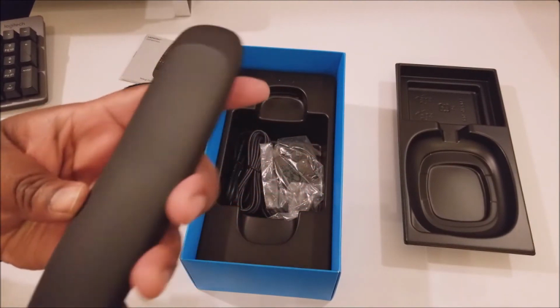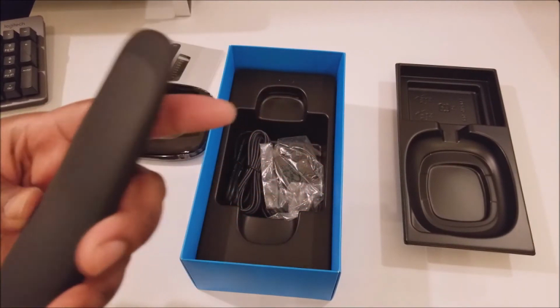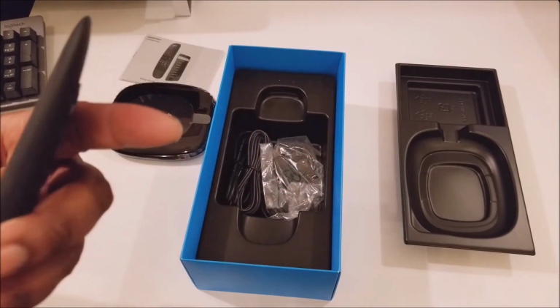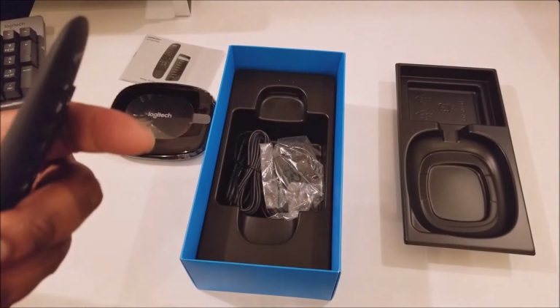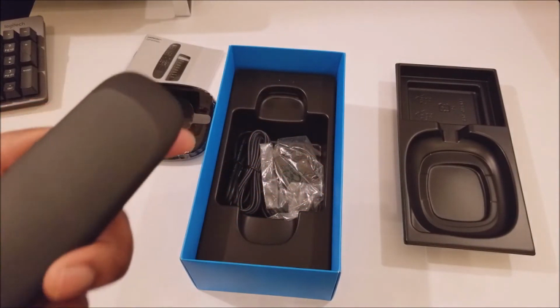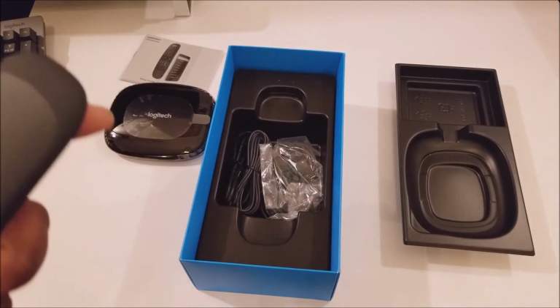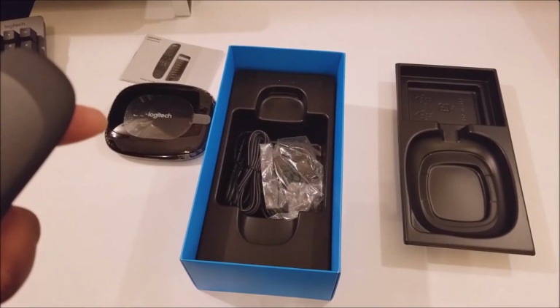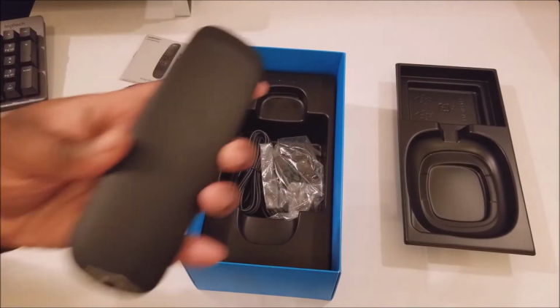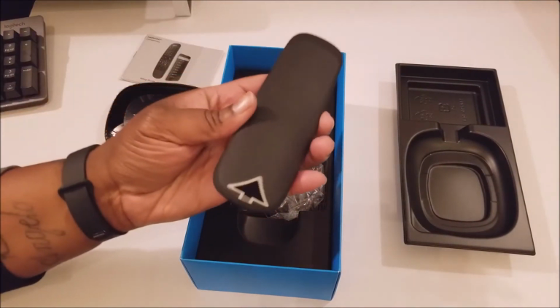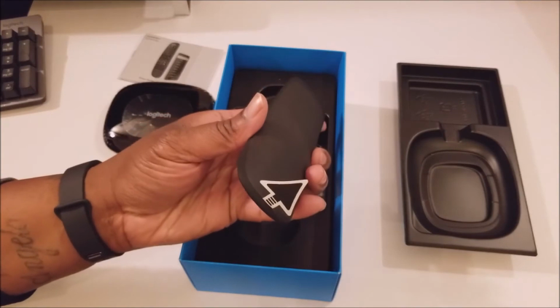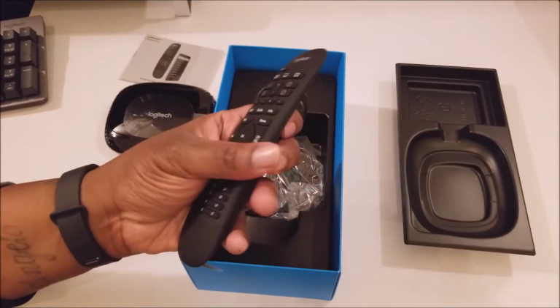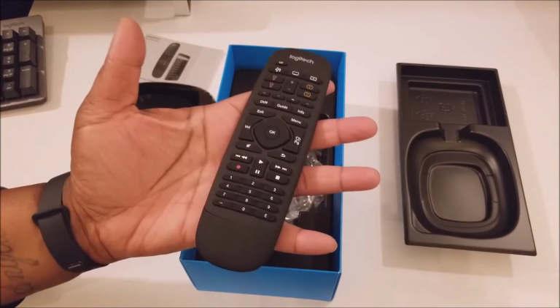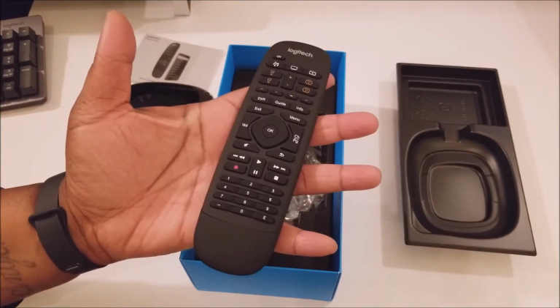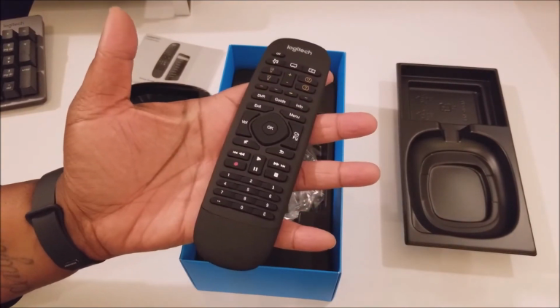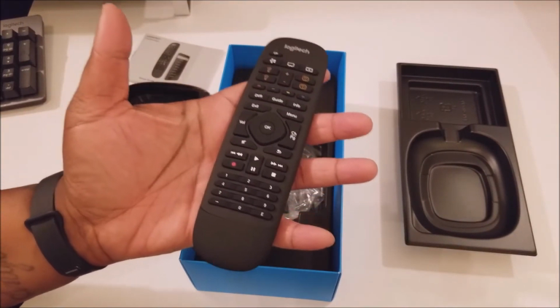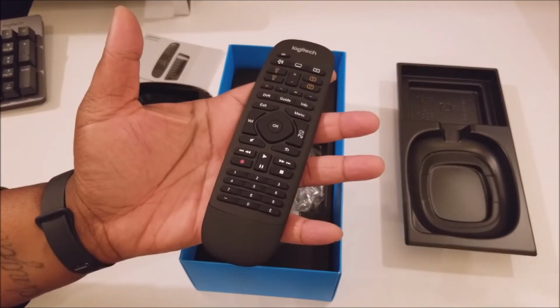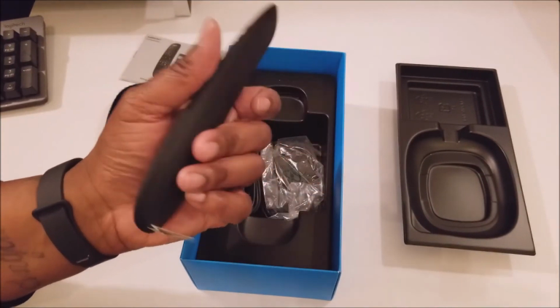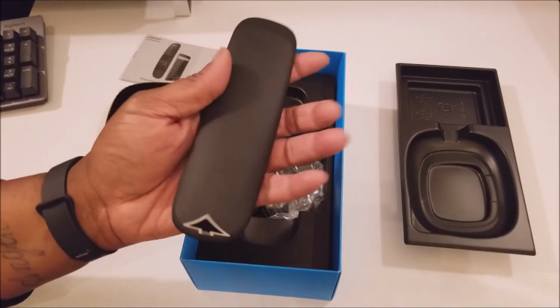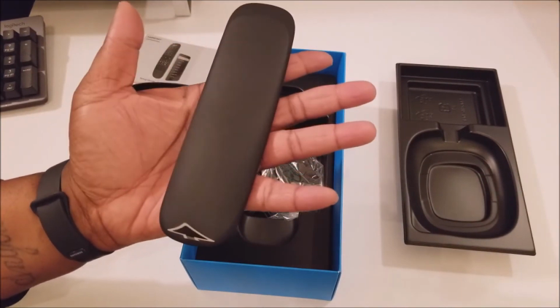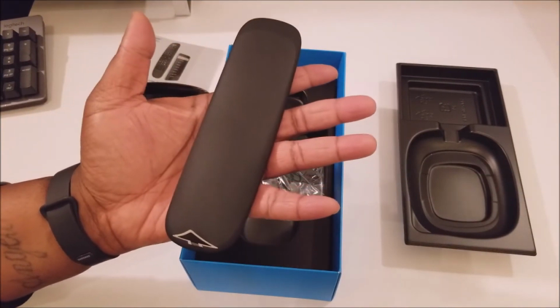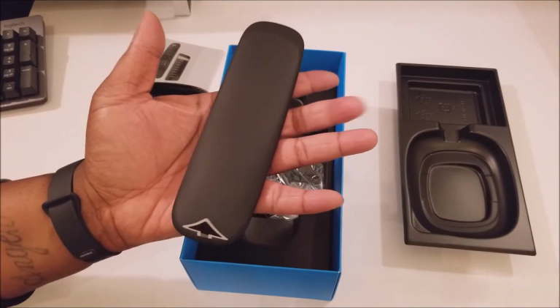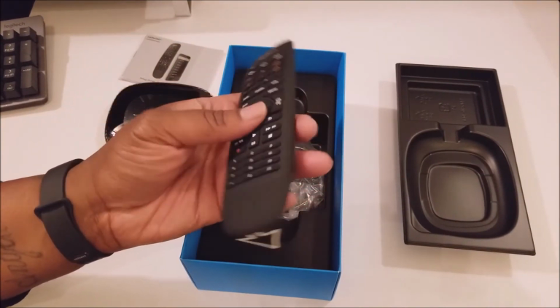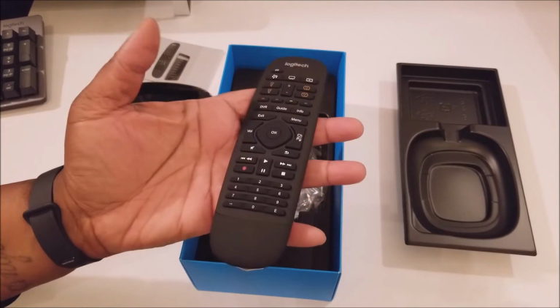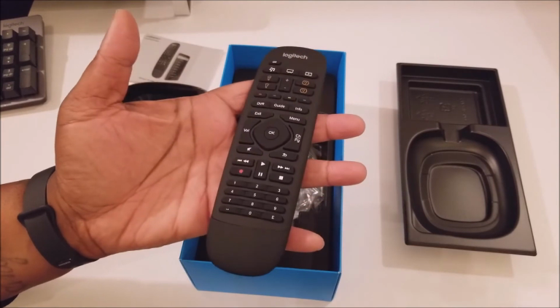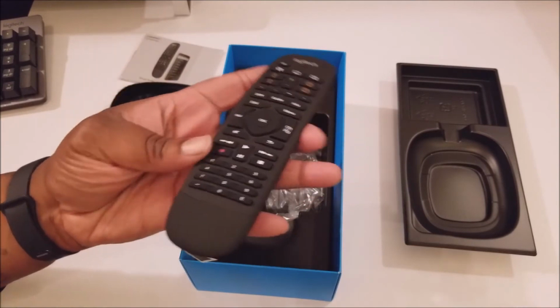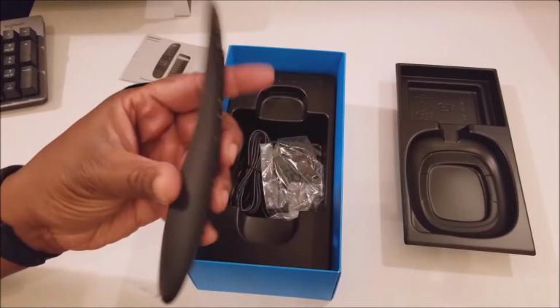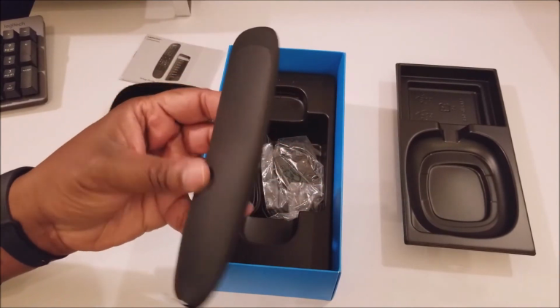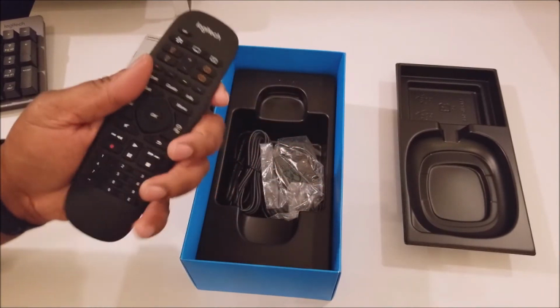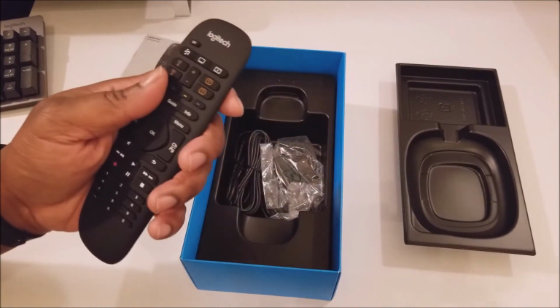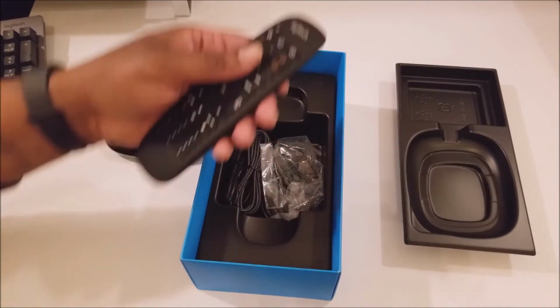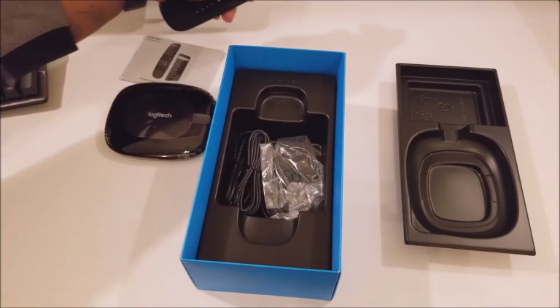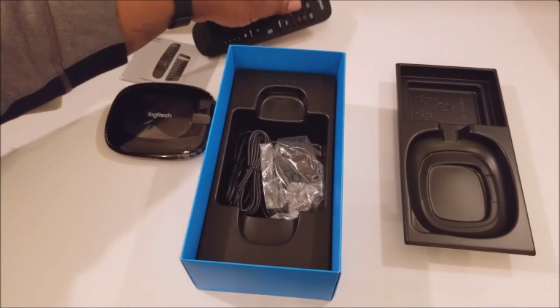It must have some type of pull tab — so you can pull this tab out to turn it on. This tab is probably saving the batteries in the remote, so I'm gonna set that off to the side.